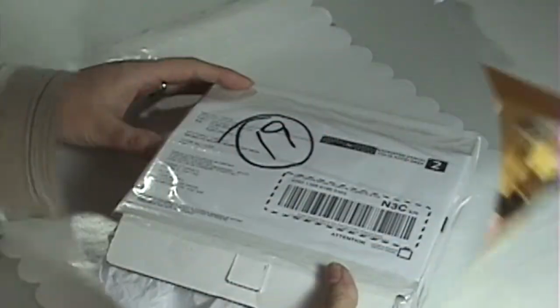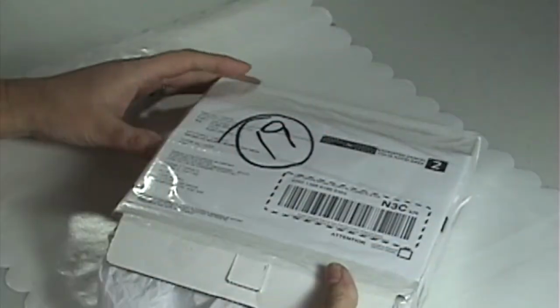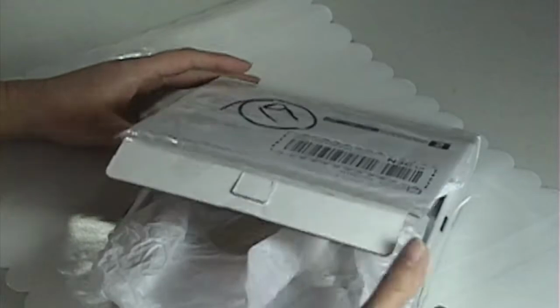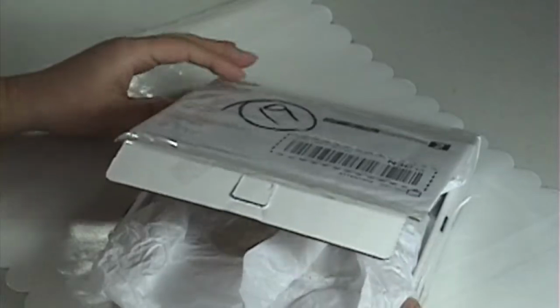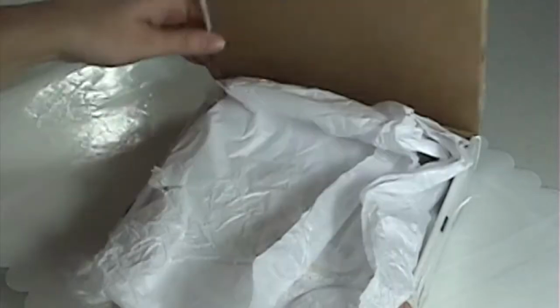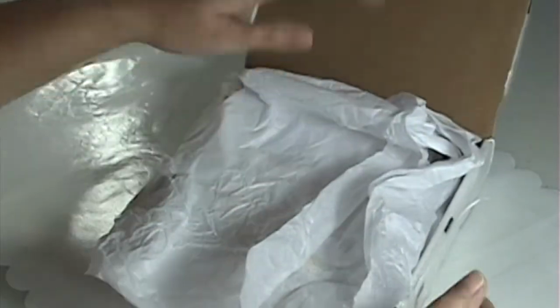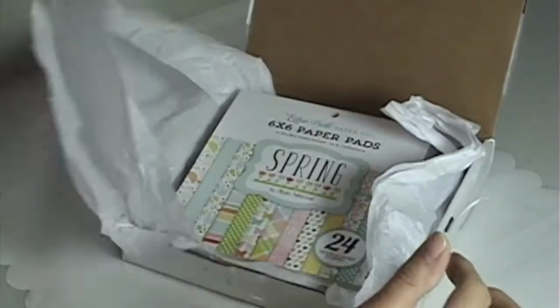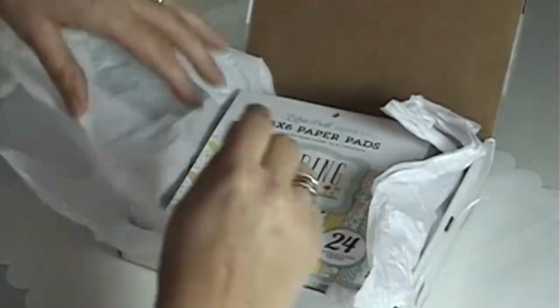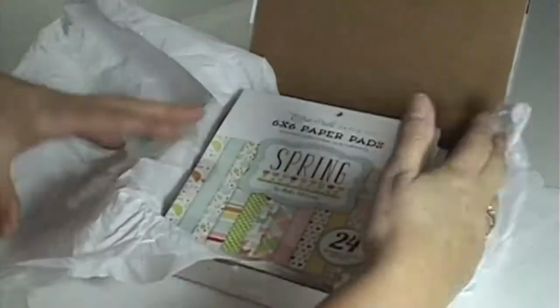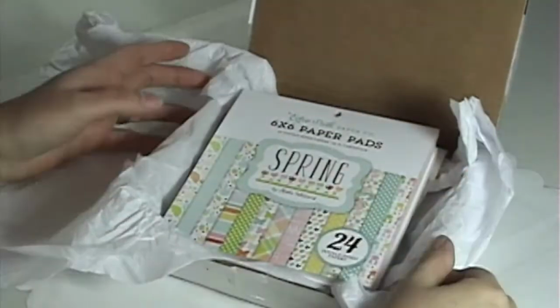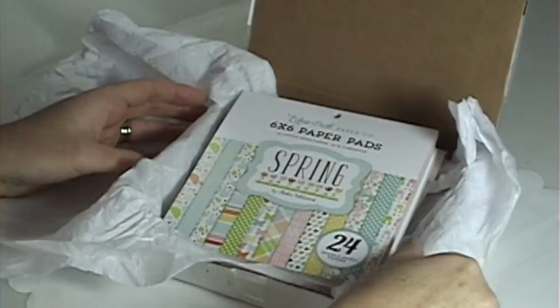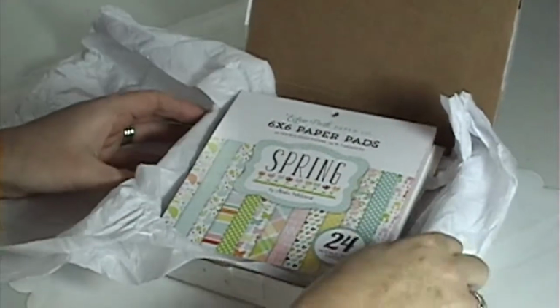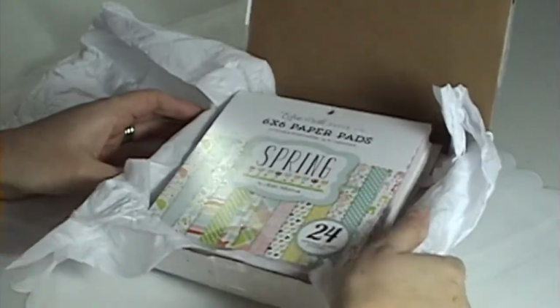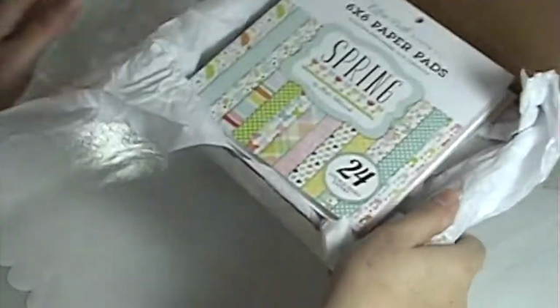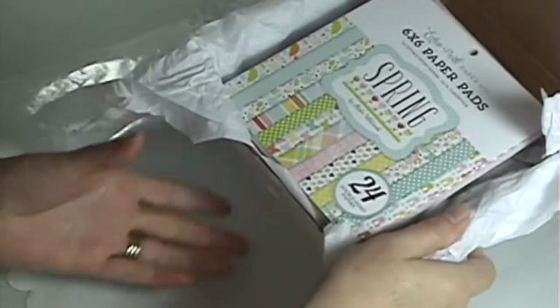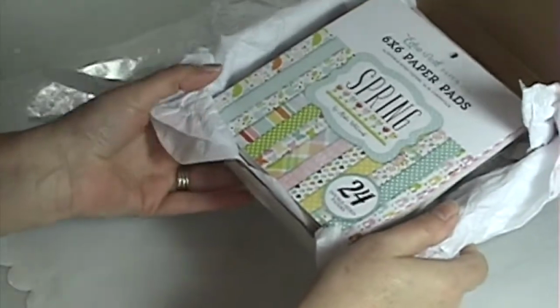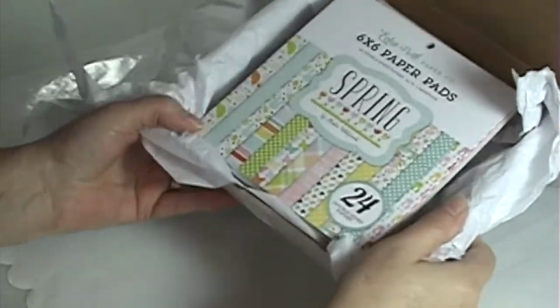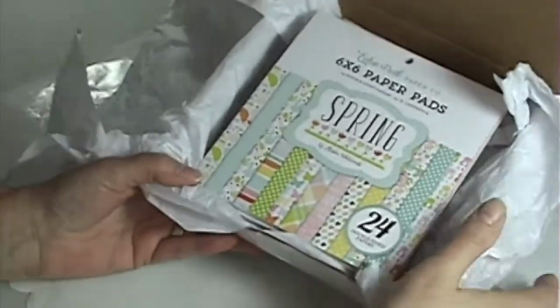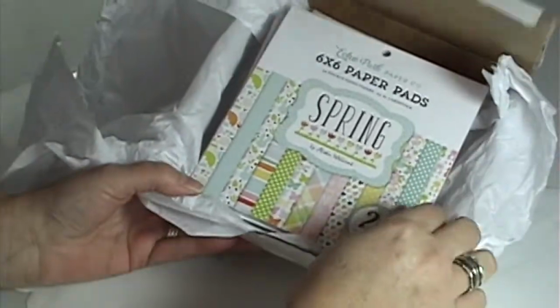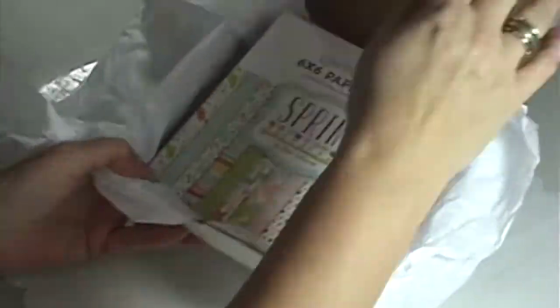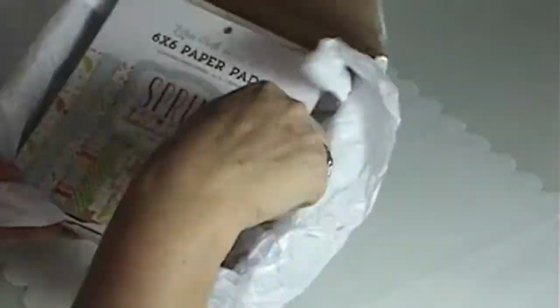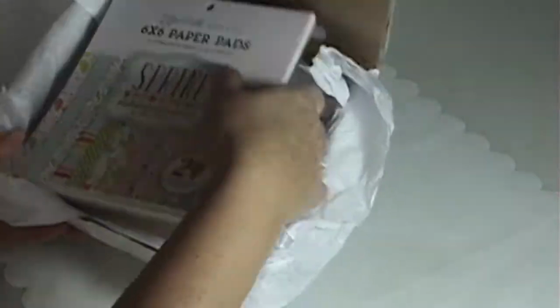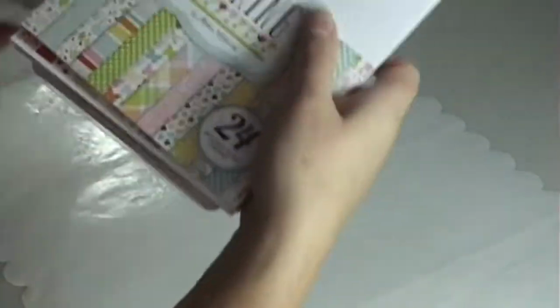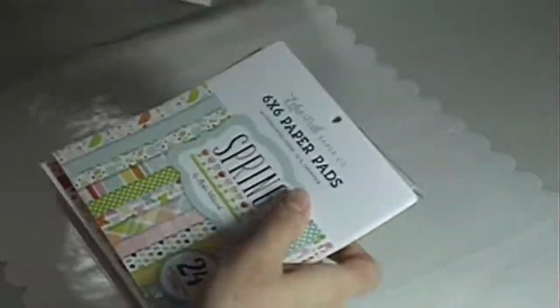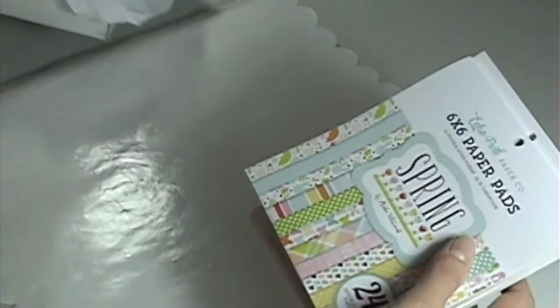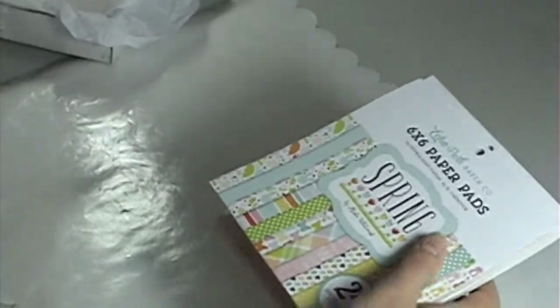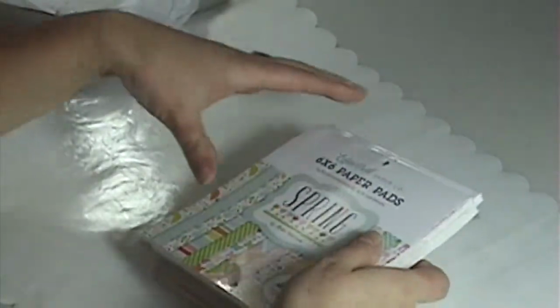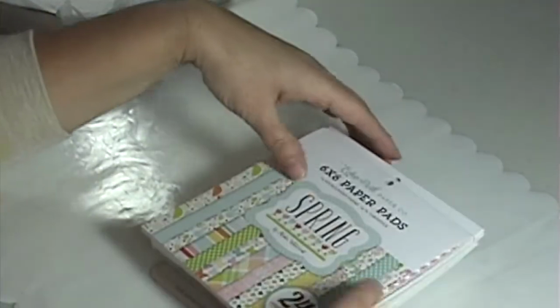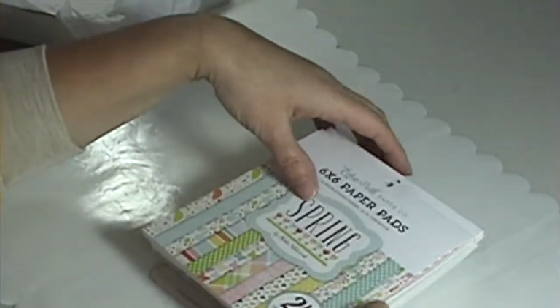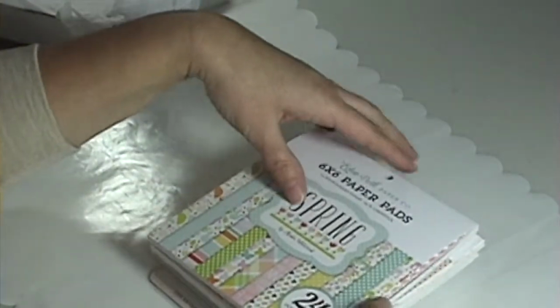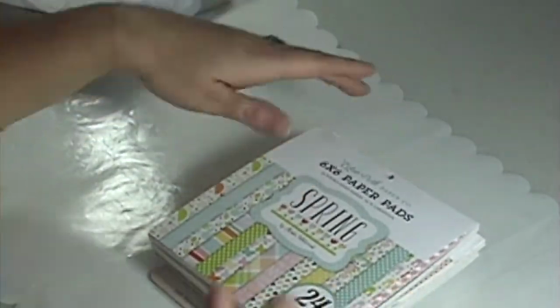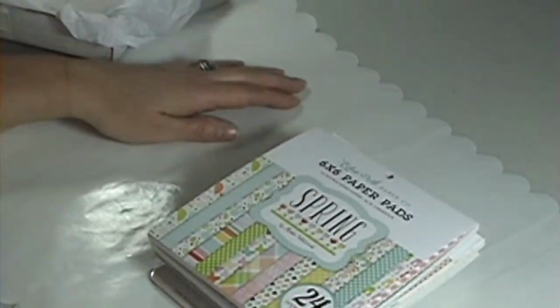My next order I got is from One Crazy Stamper and she's in Bolton, Ontario. She's got a great online store with pretty good fast shipping and also a brick and mortar store. This is the pre-order that I got for Echo Park and Cartabella.